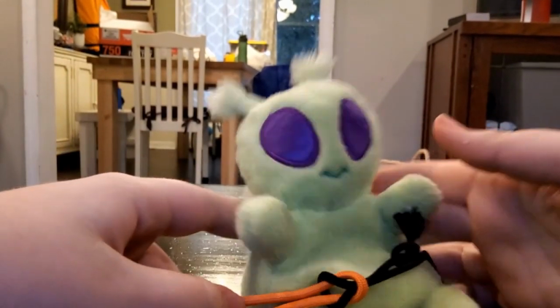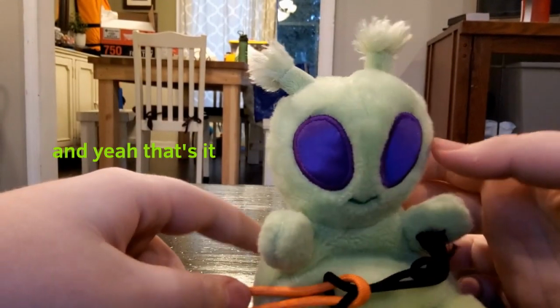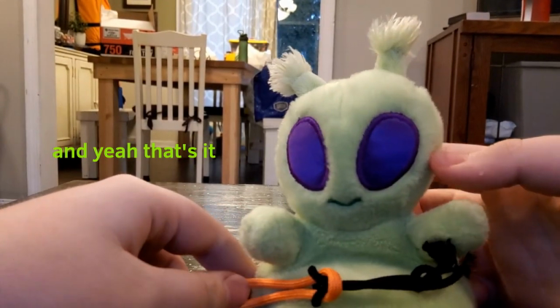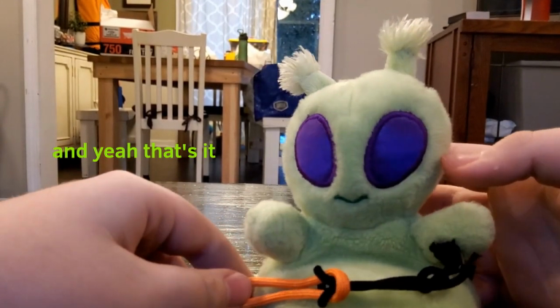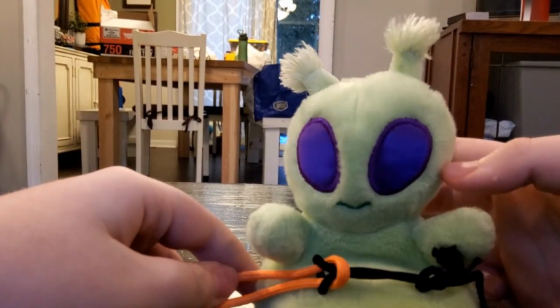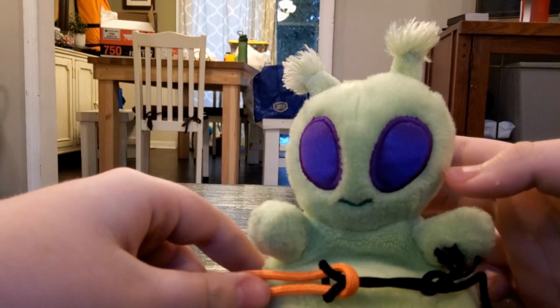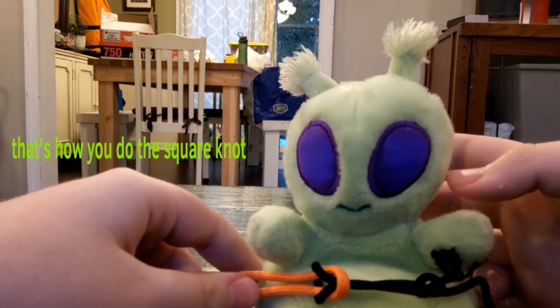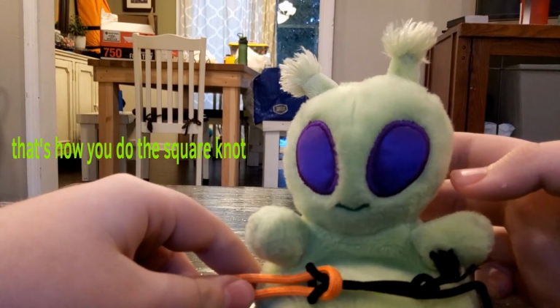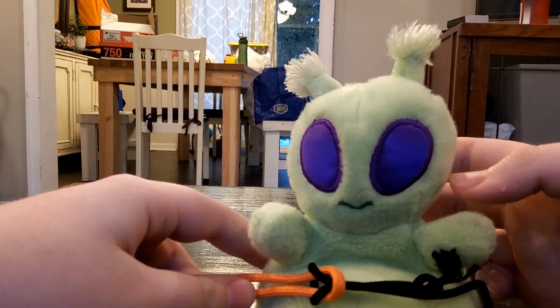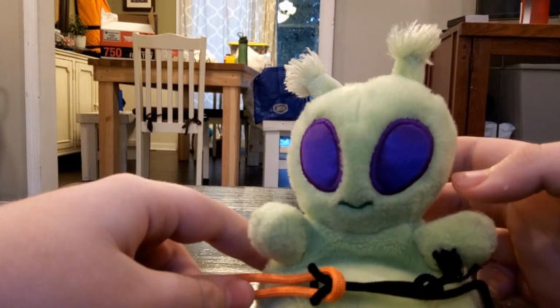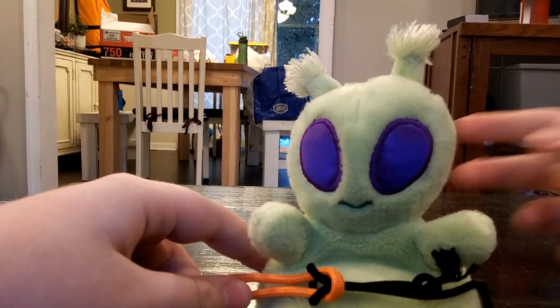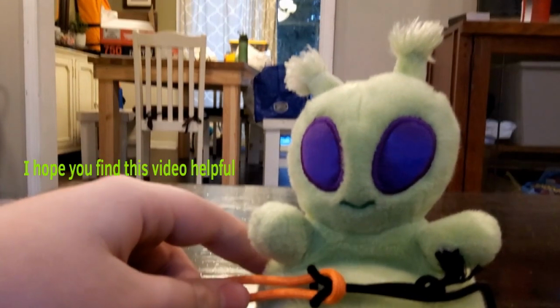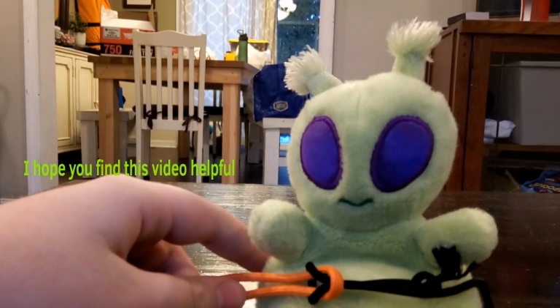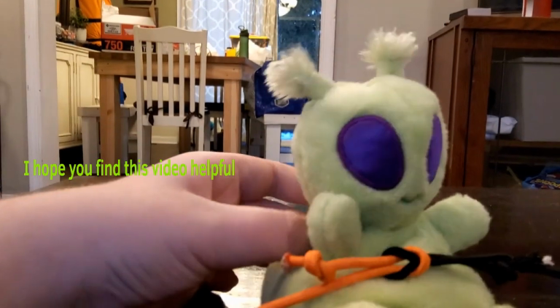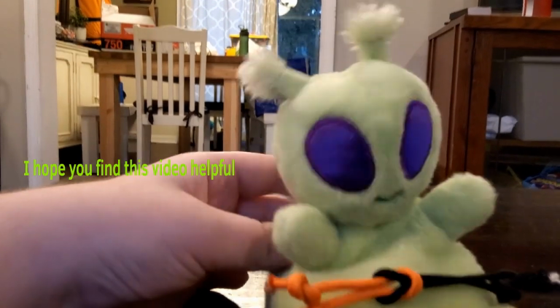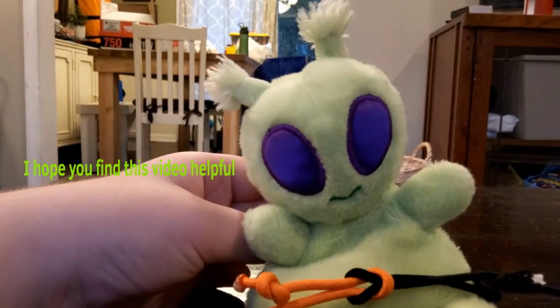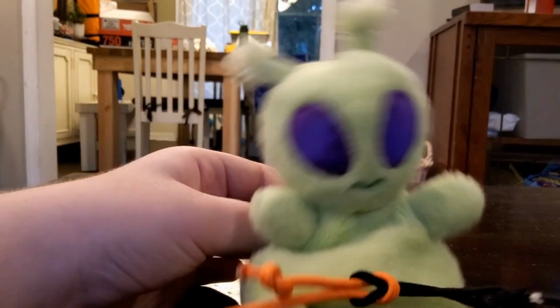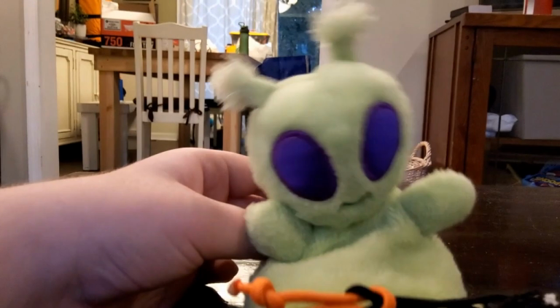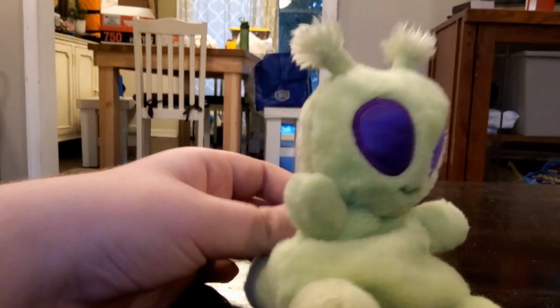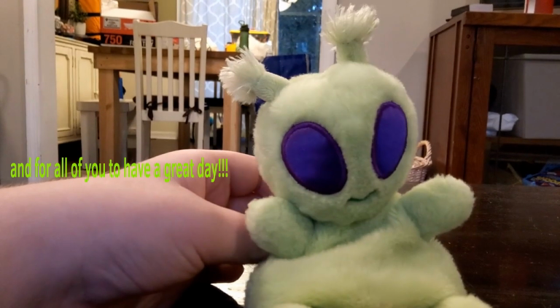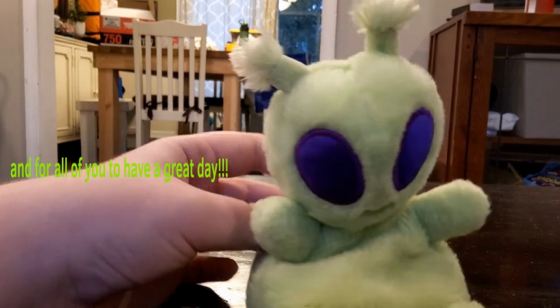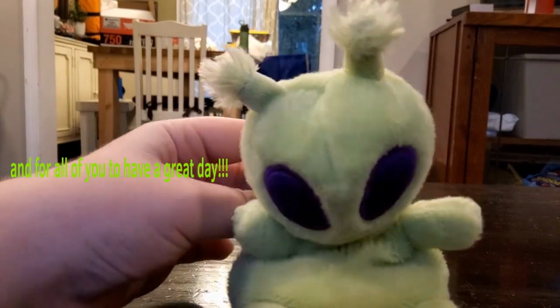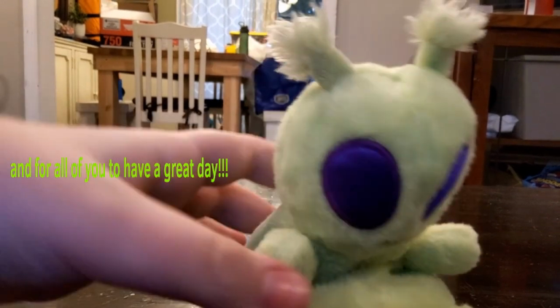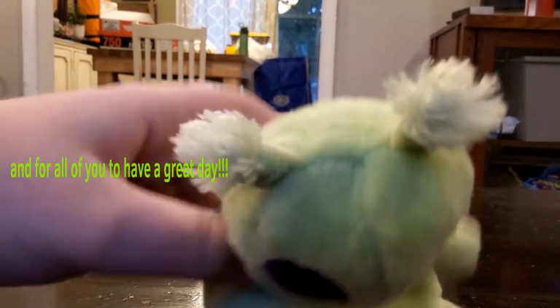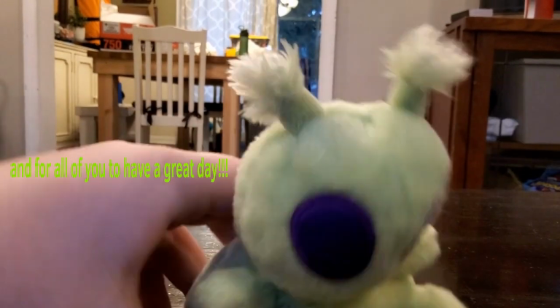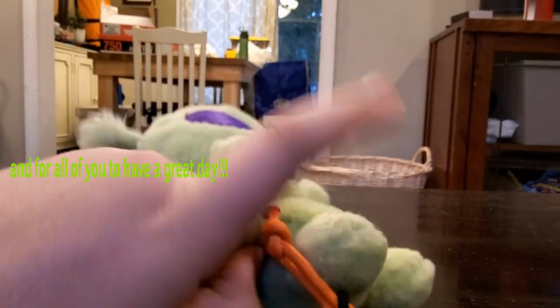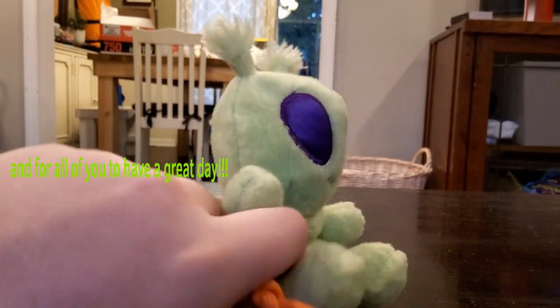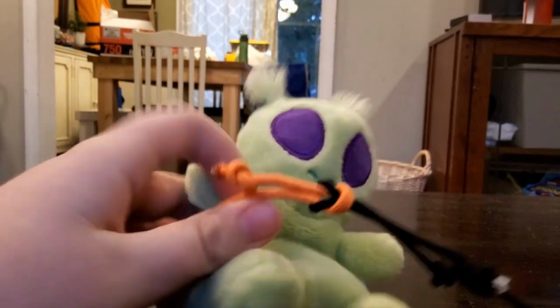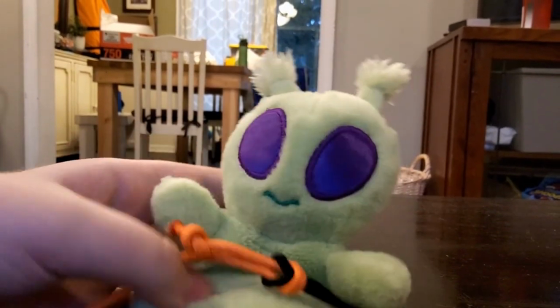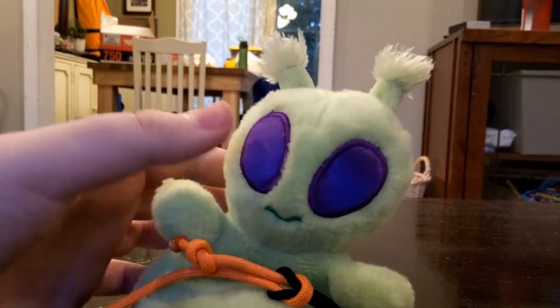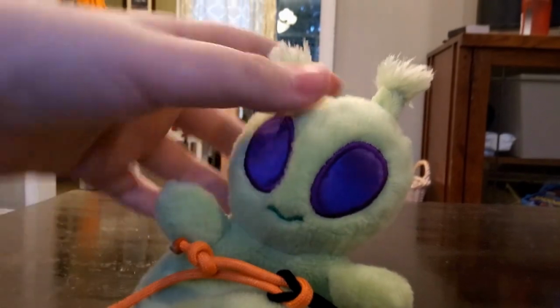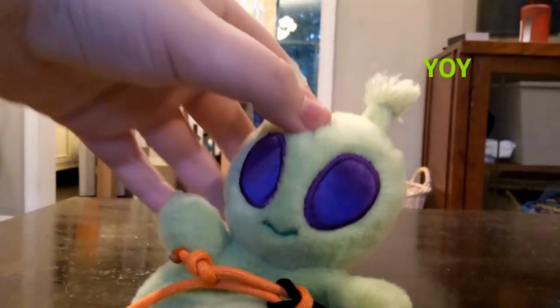And yeah, that's it. That's how you do a square knot. I hope you find this video helpful. And for all of you, have a great day! See you!